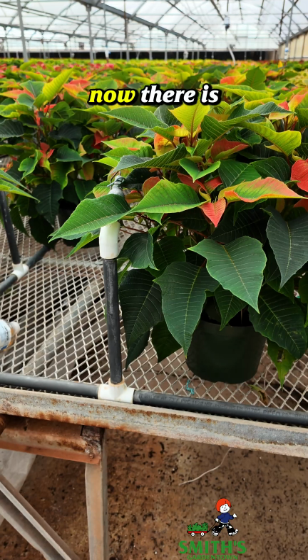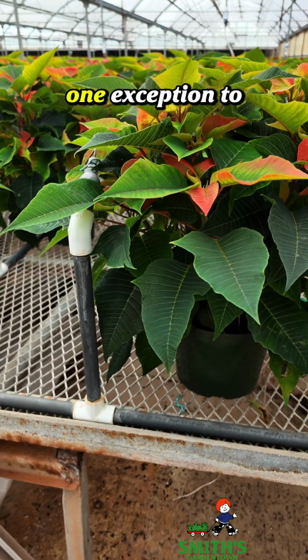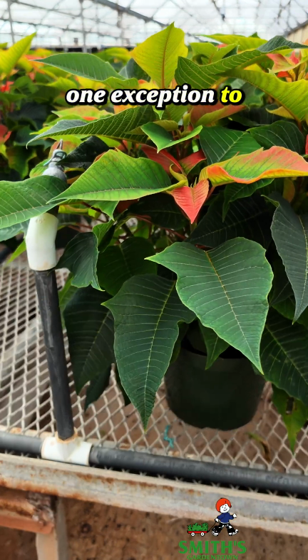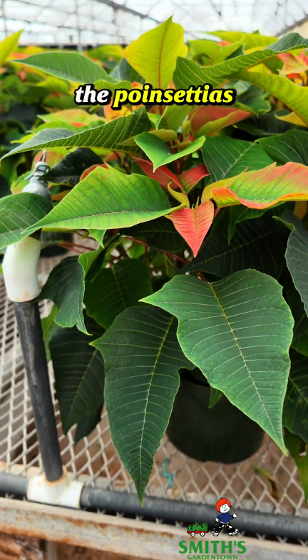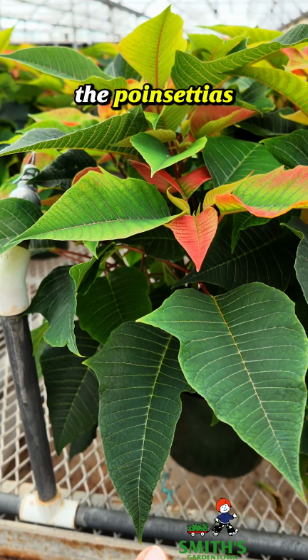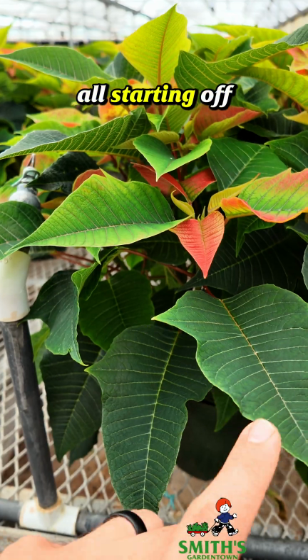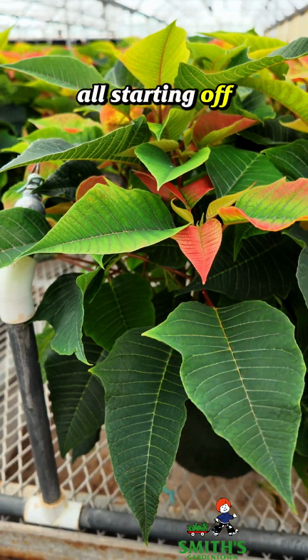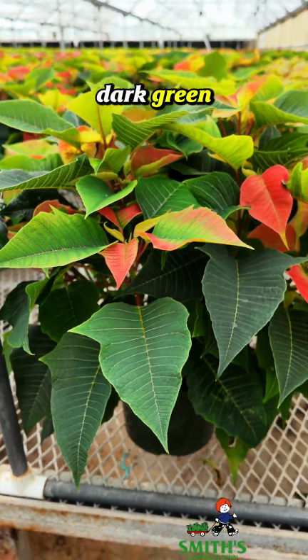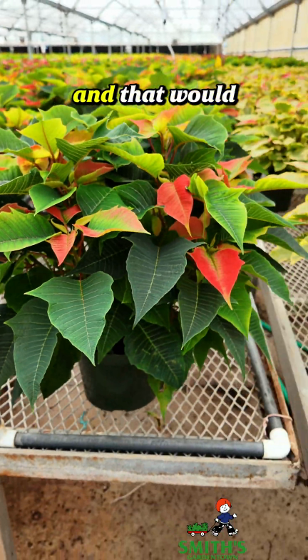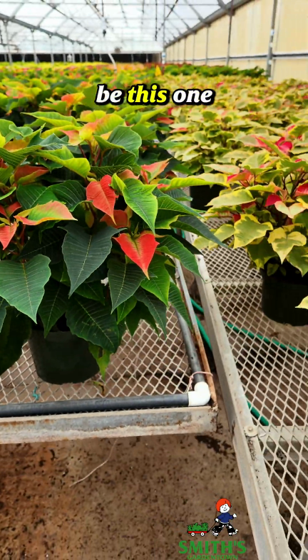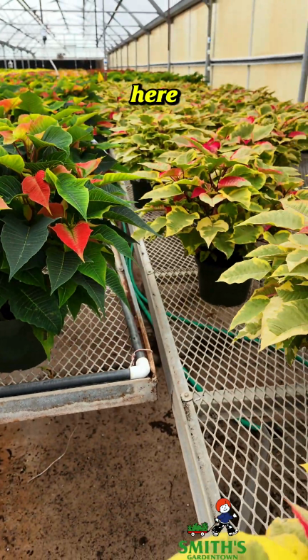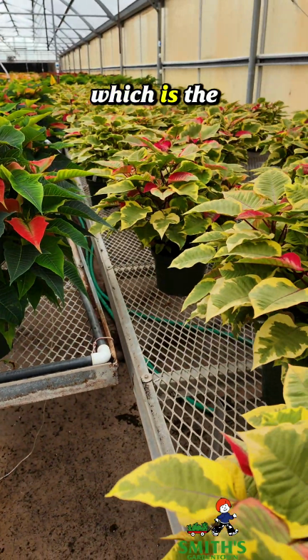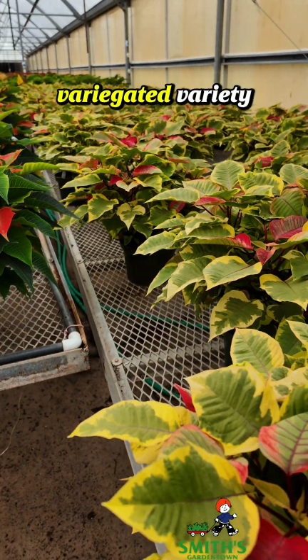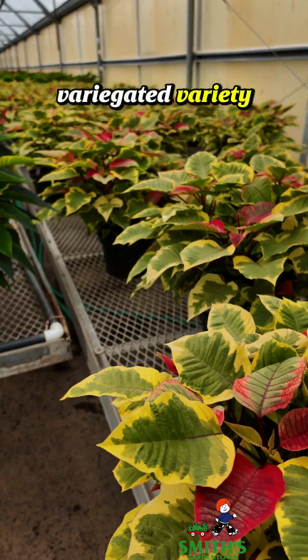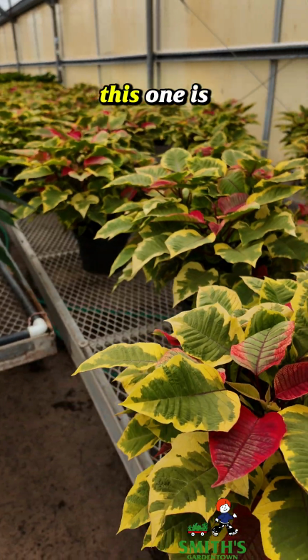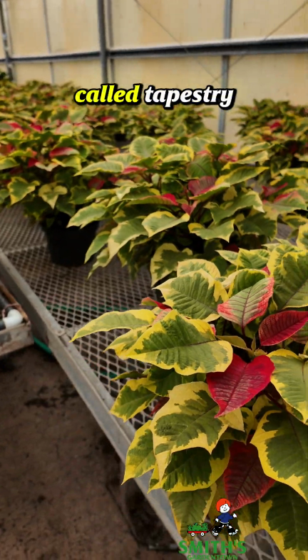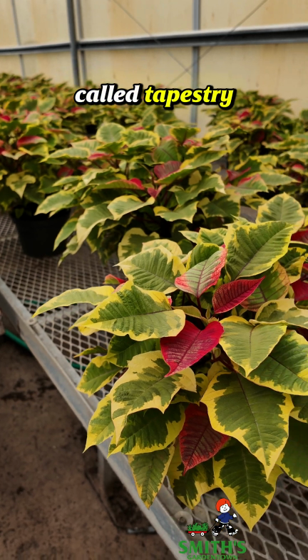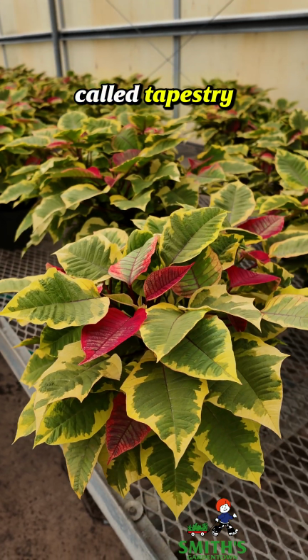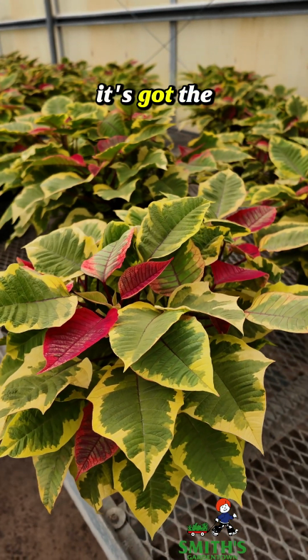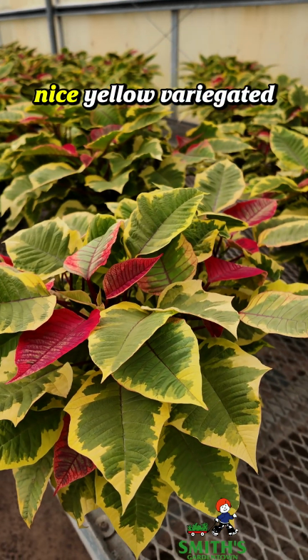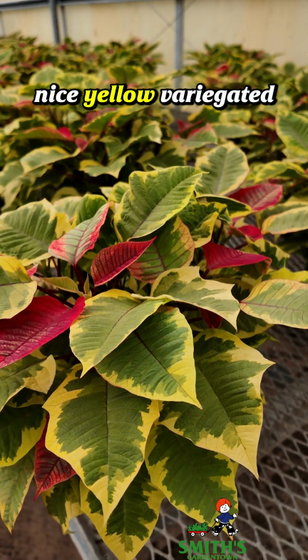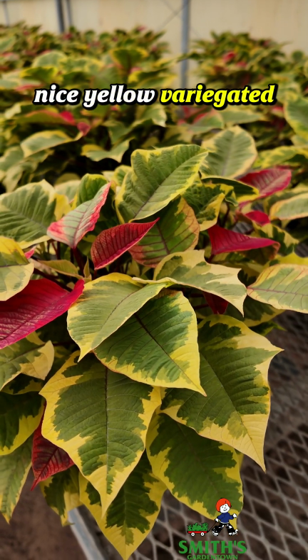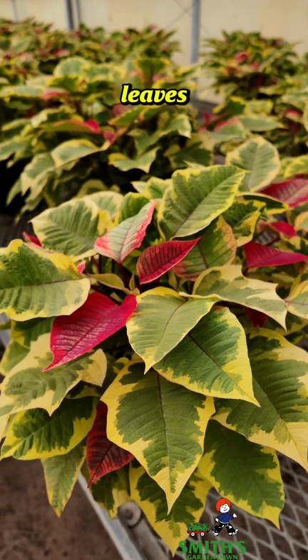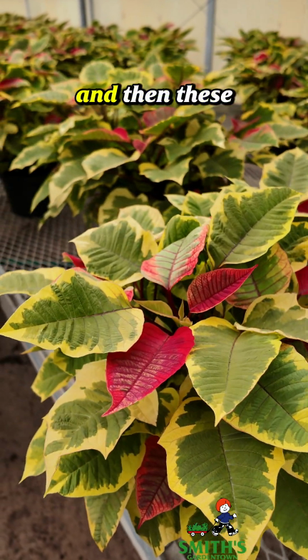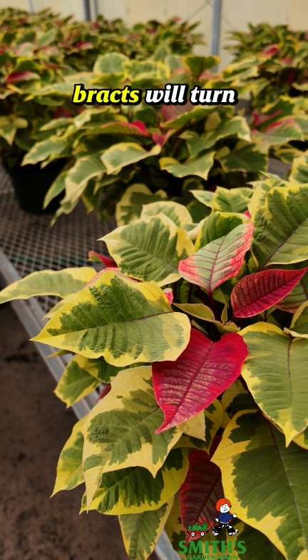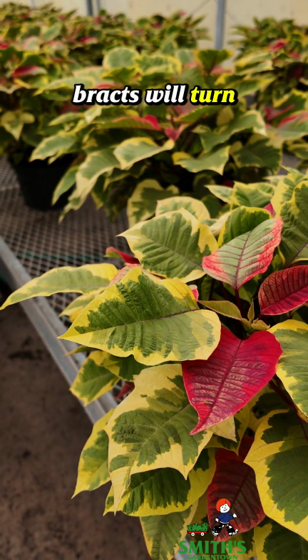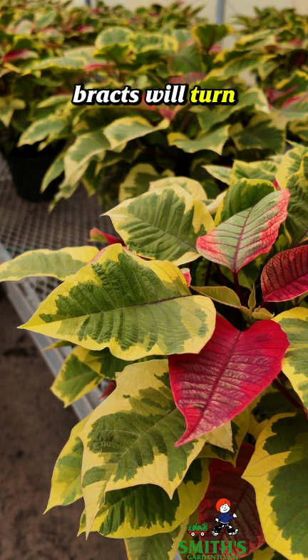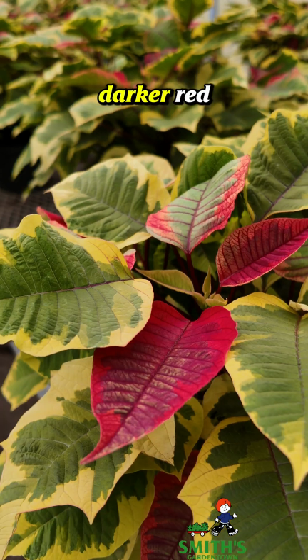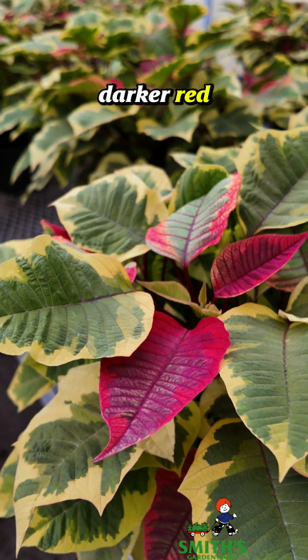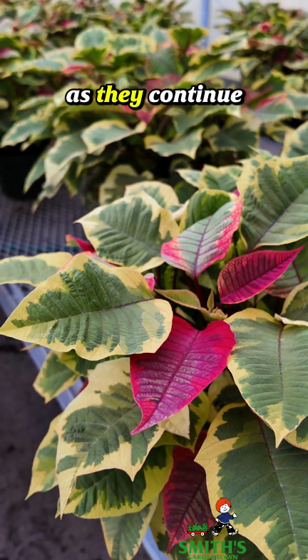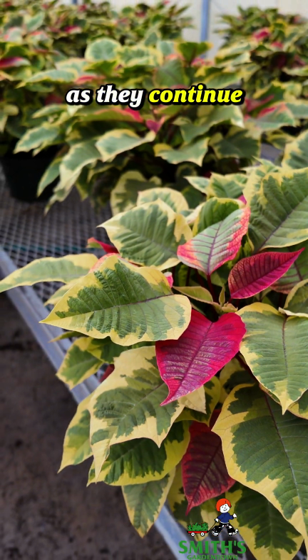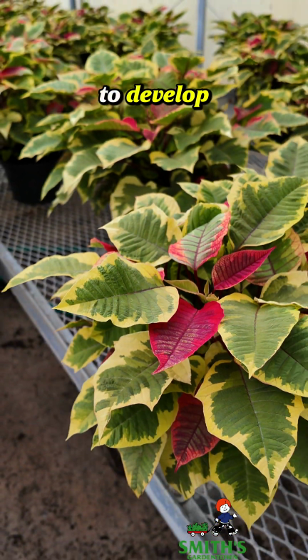Now there is one exception to the poinsettias all starting off dark green, and that would be this one here, which is the variegated variety. This one is called tapestry. It's got the nice yellow variegated leaves and then these bracts will turn darker red as they continue to develop.